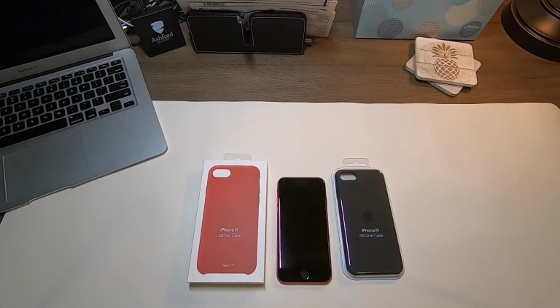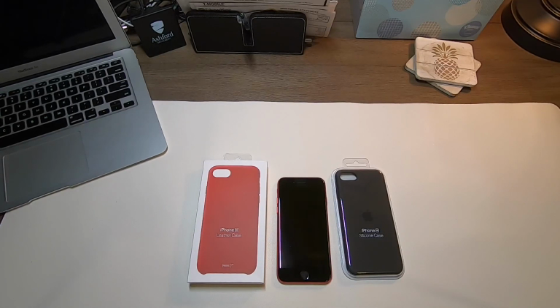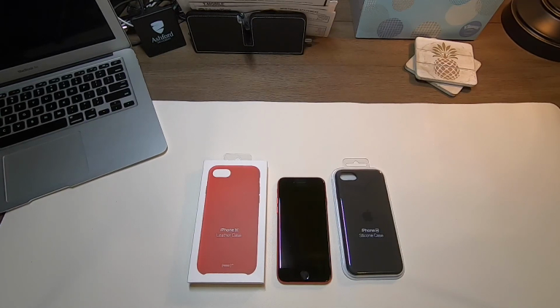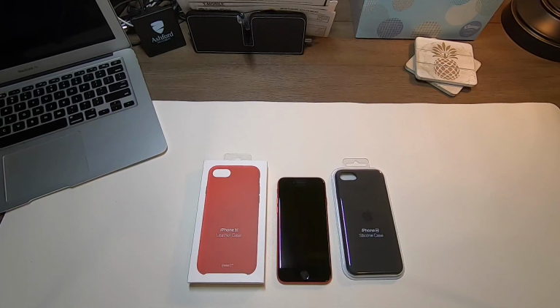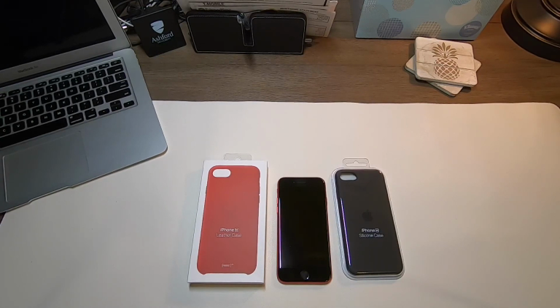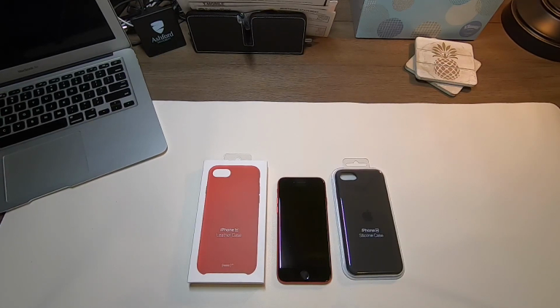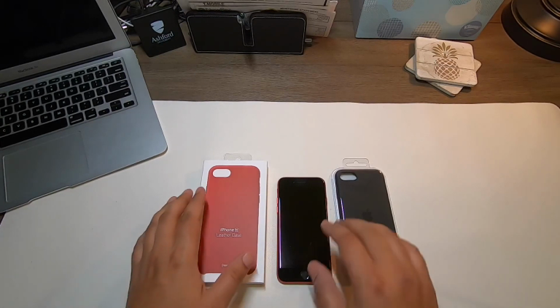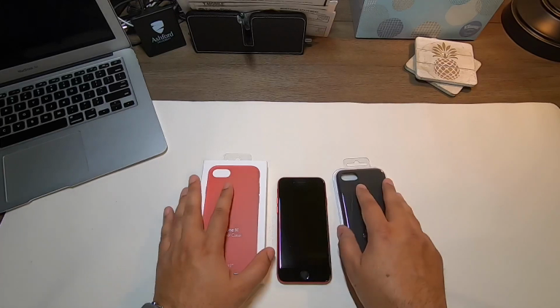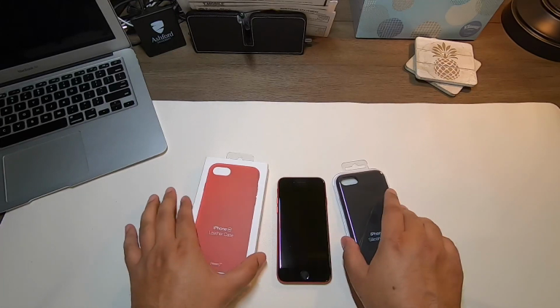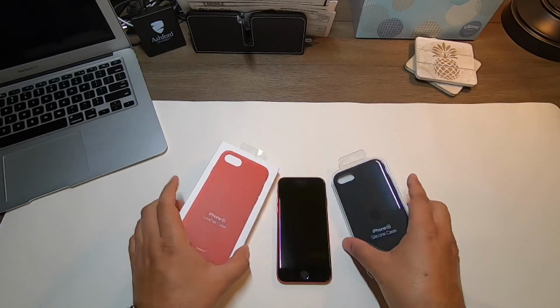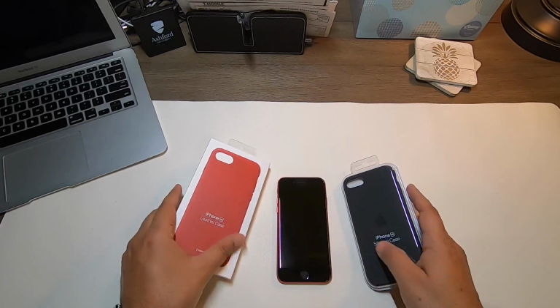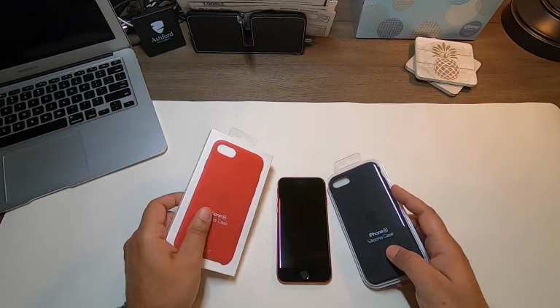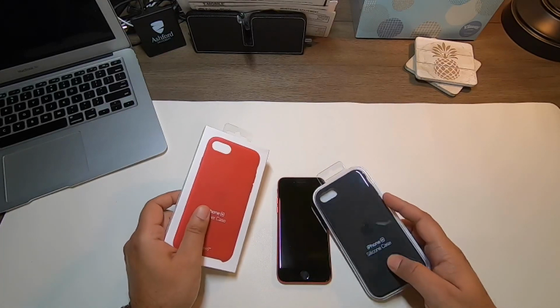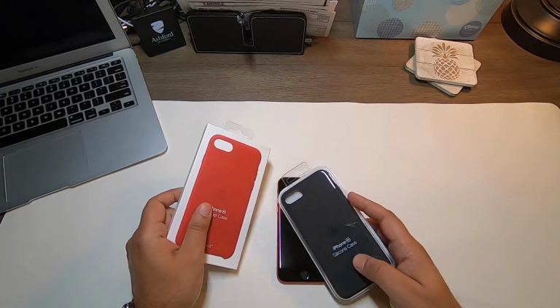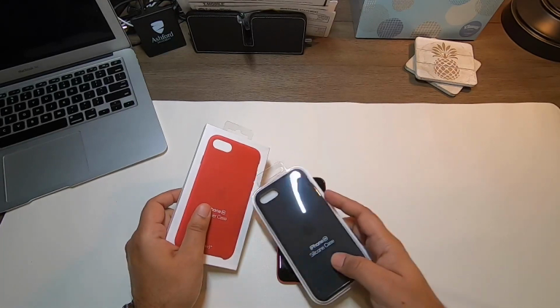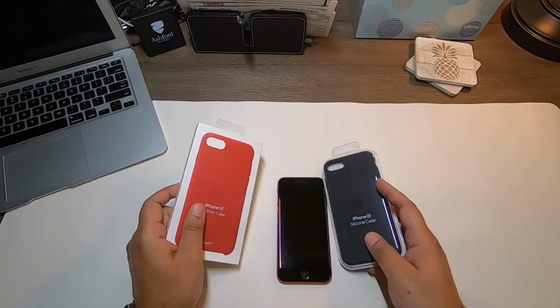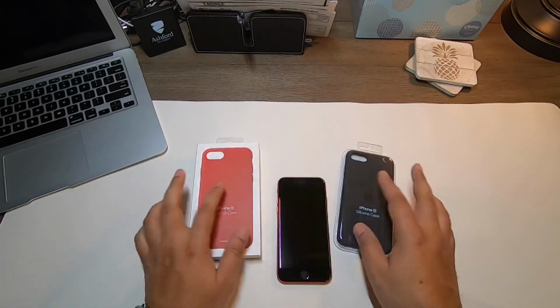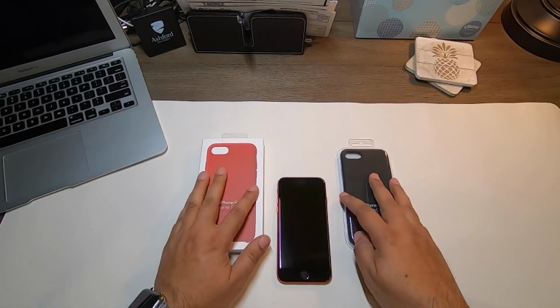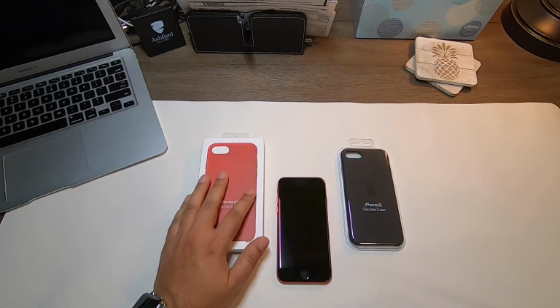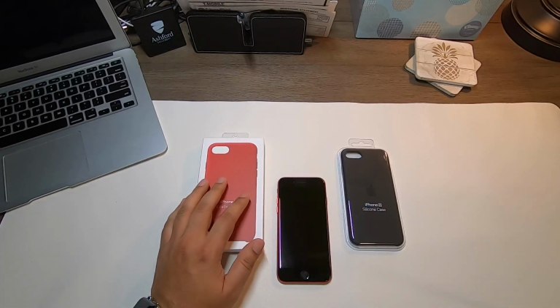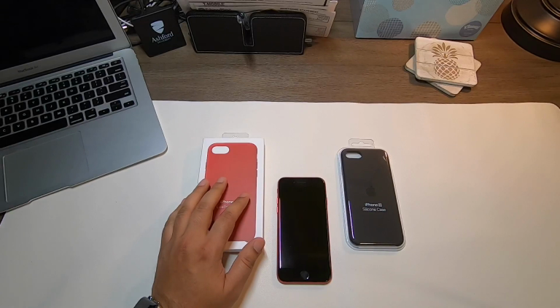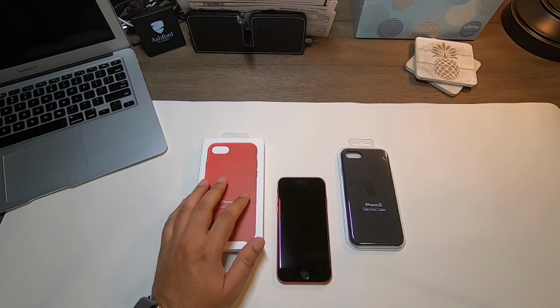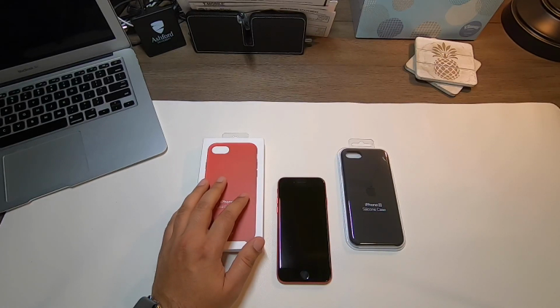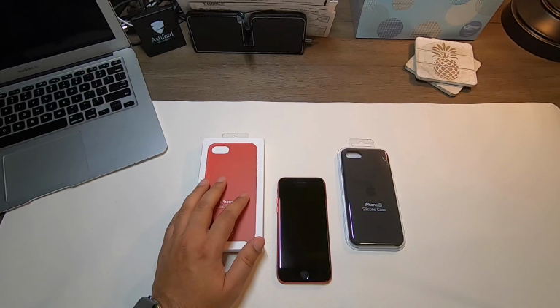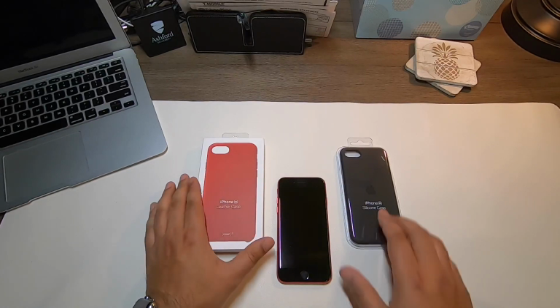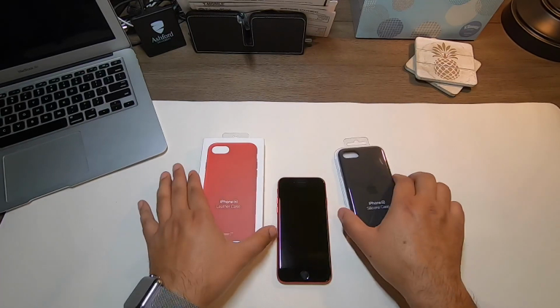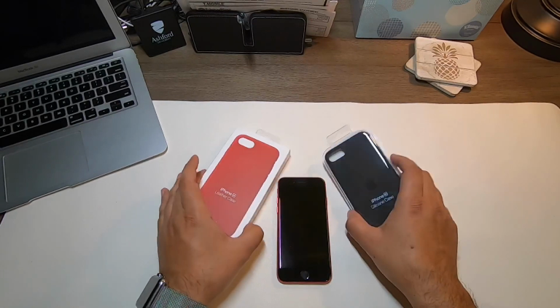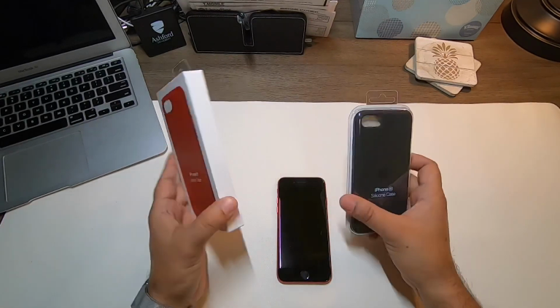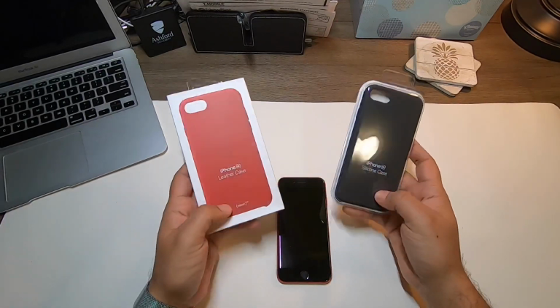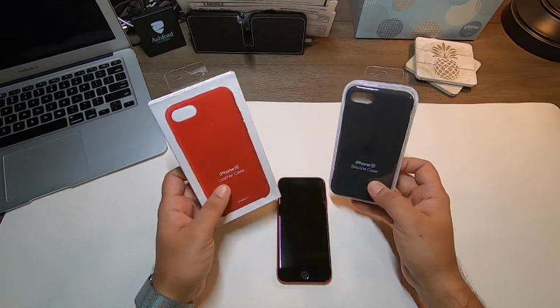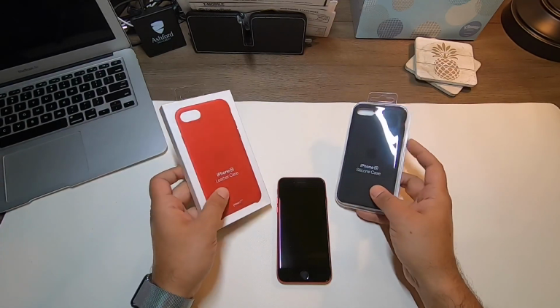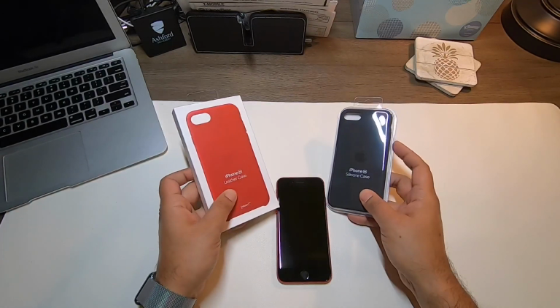All right guys, welcome back to the channel, thanks for tuning in. Hashtag Zia here. I just wanted to bring a quick video of a couple of cases that I picked up from Apple online while I was ordering the iPhone SE.